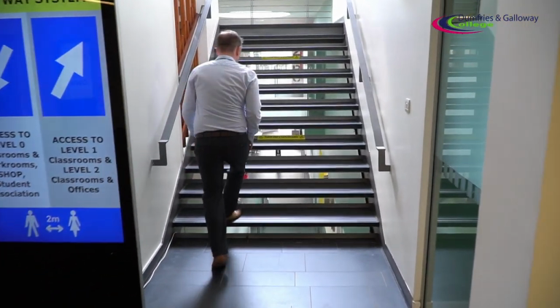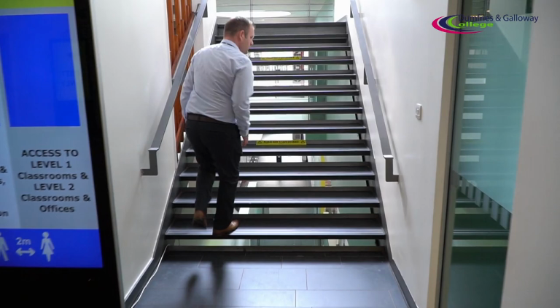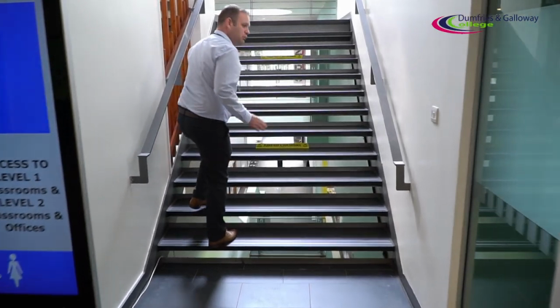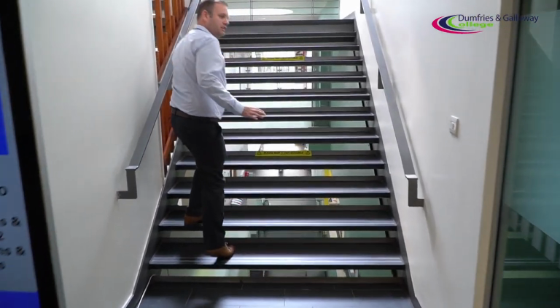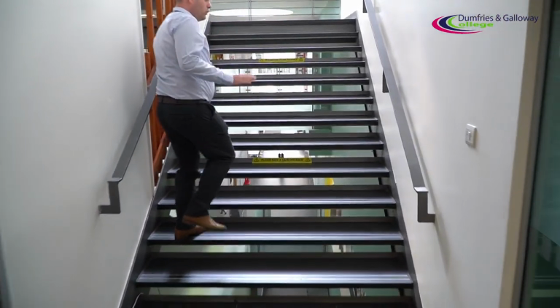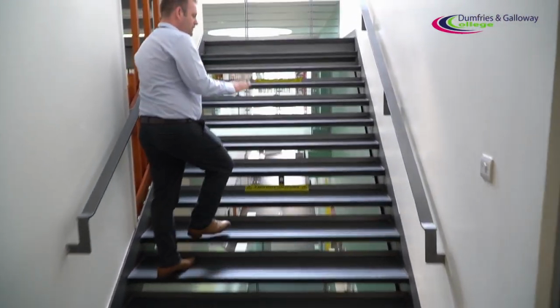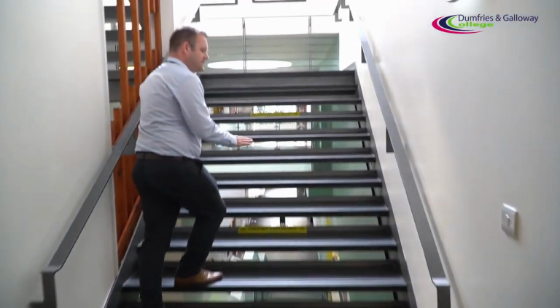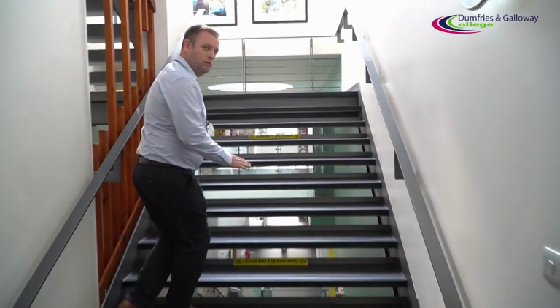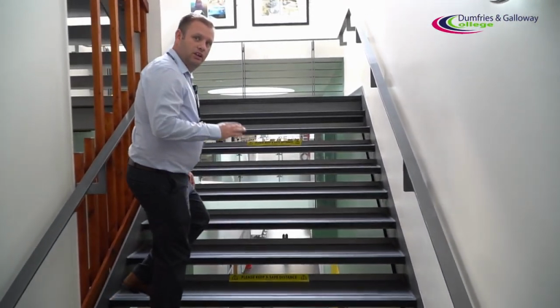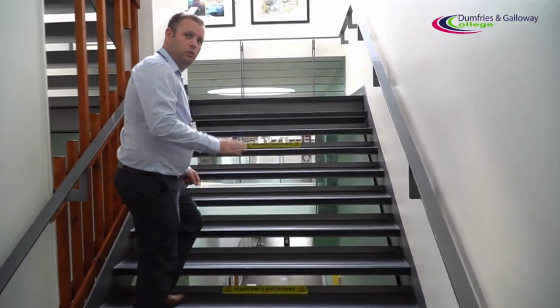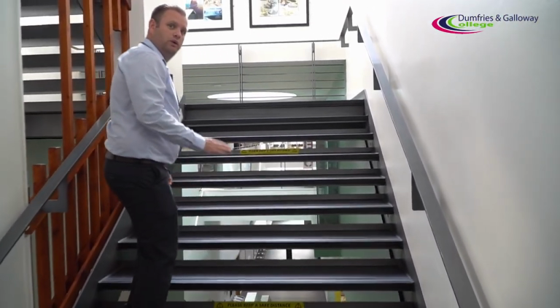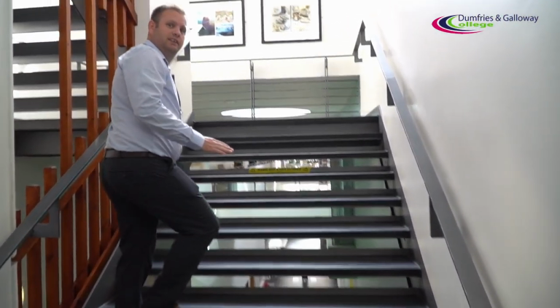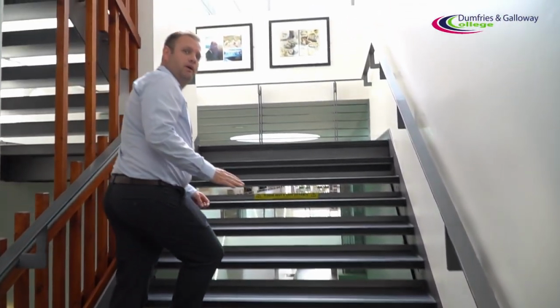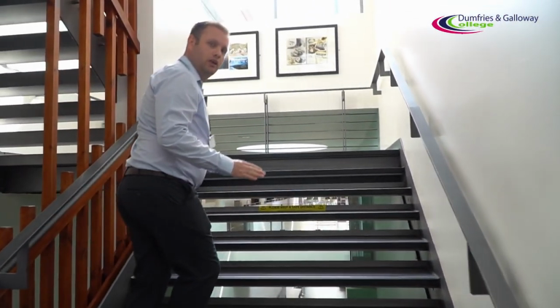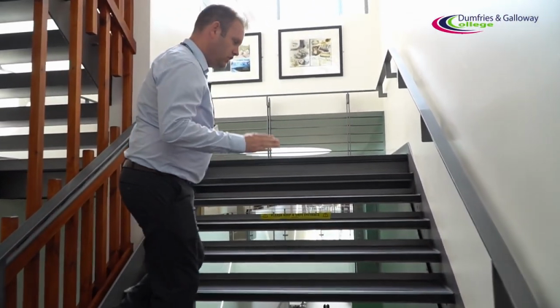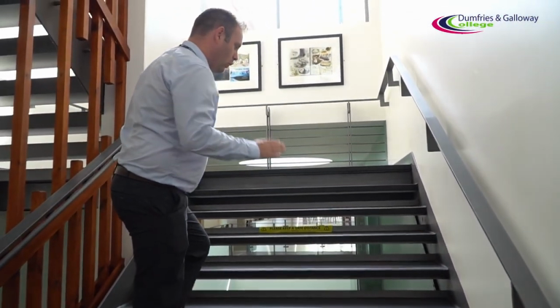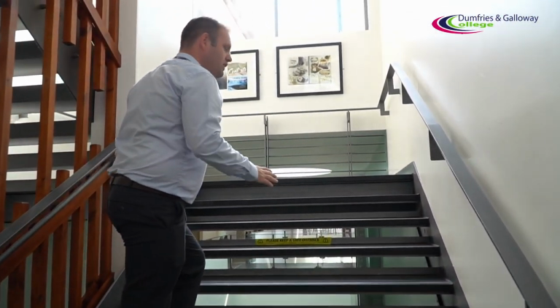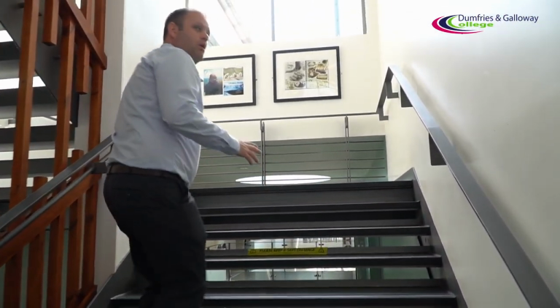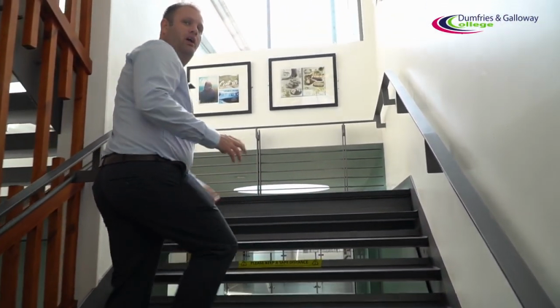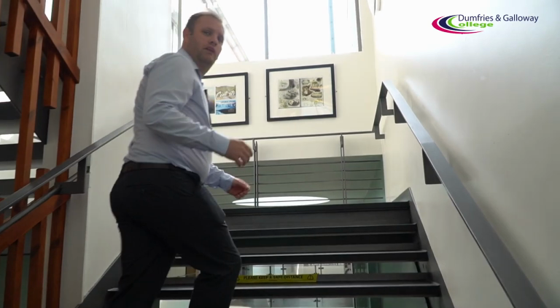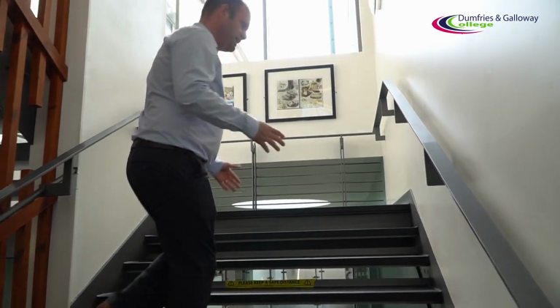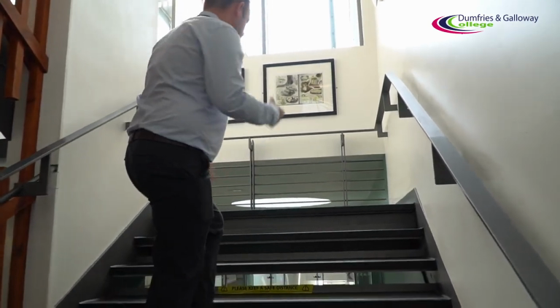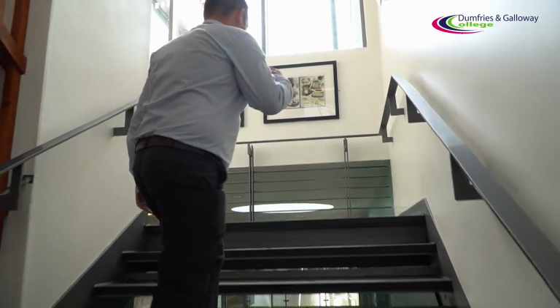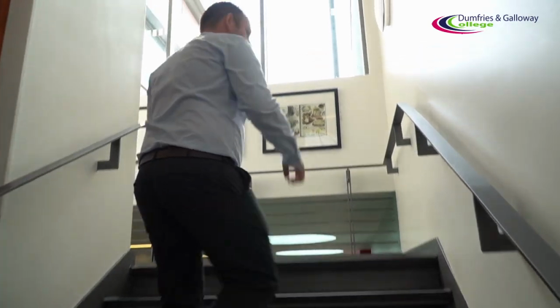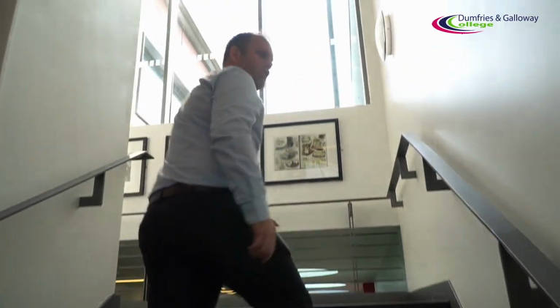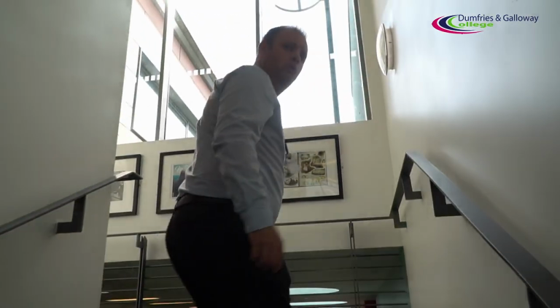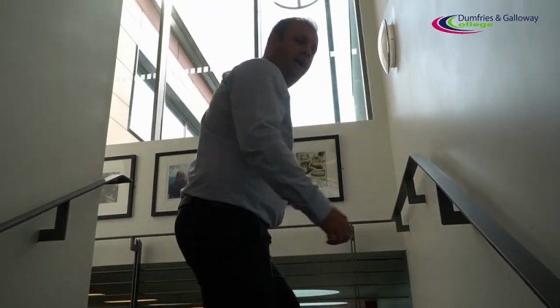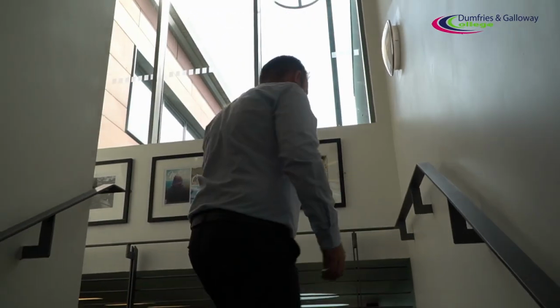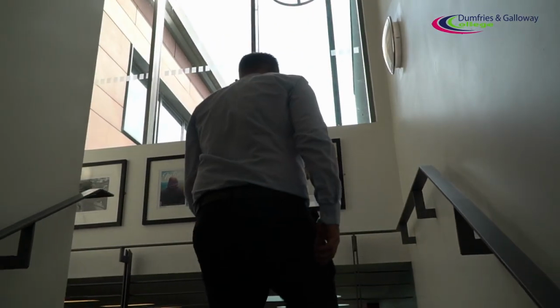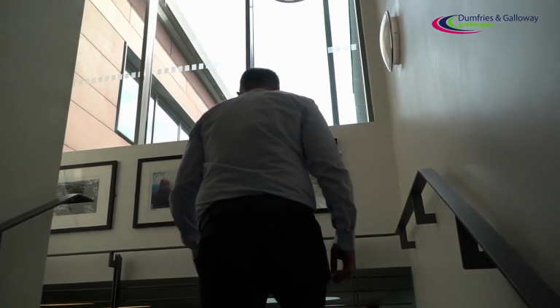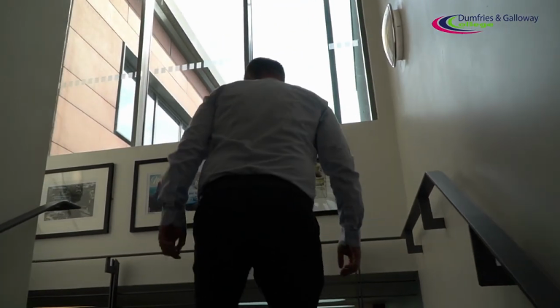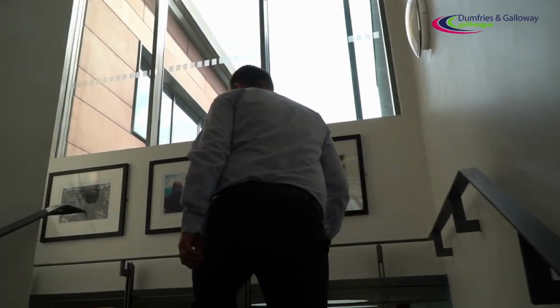It's important to note that this stairwell is a one-way stairwell. You can only go up here. The signage is clear and we've got a no-entry sign at the top as well.